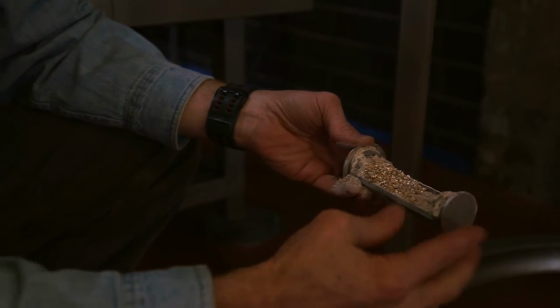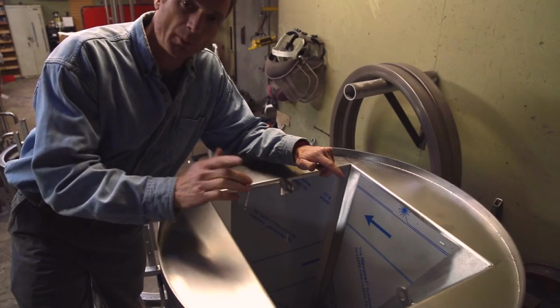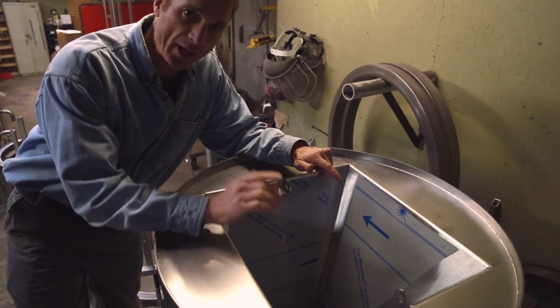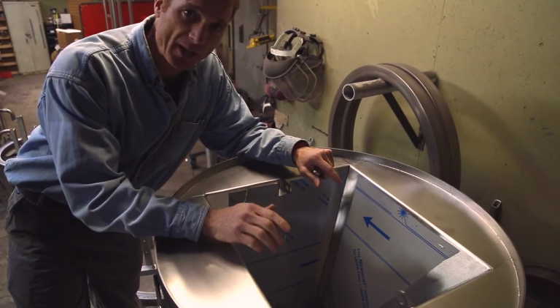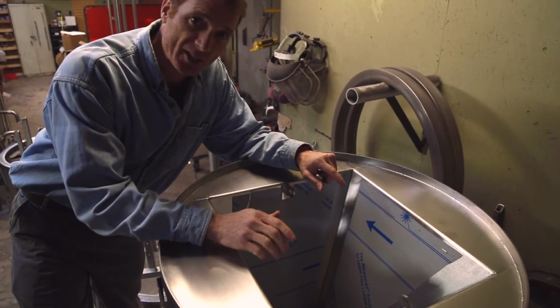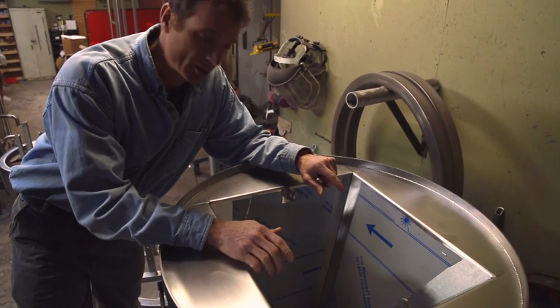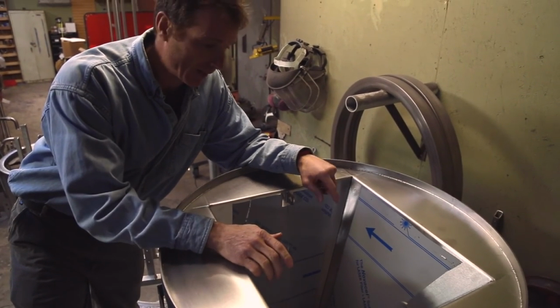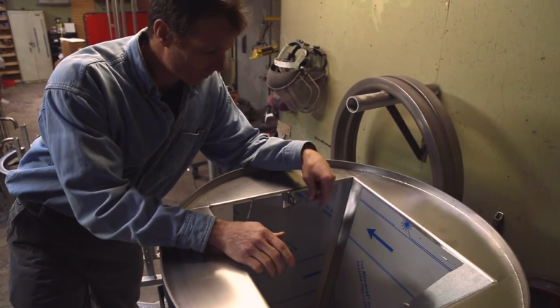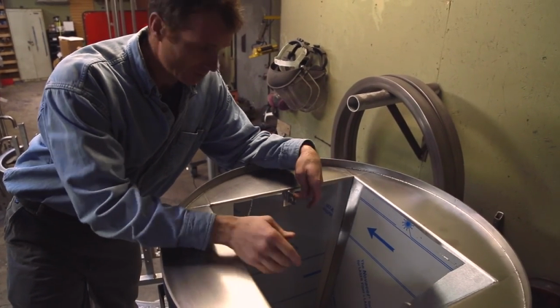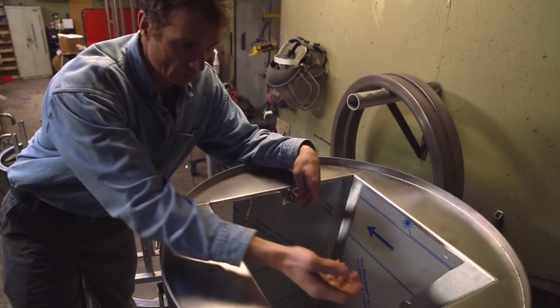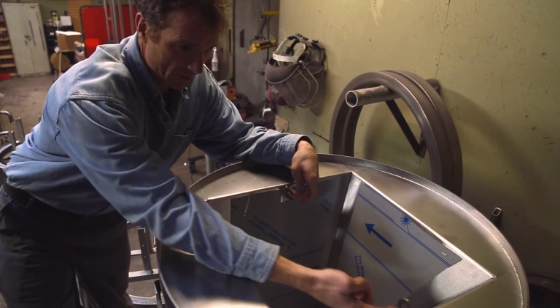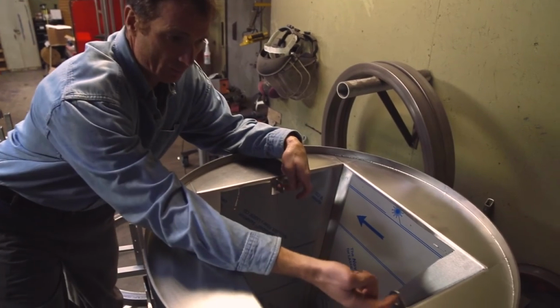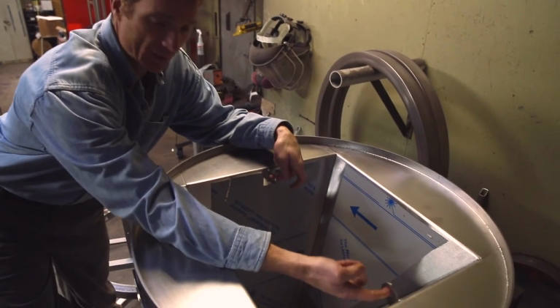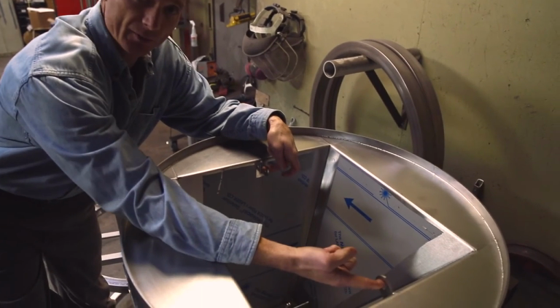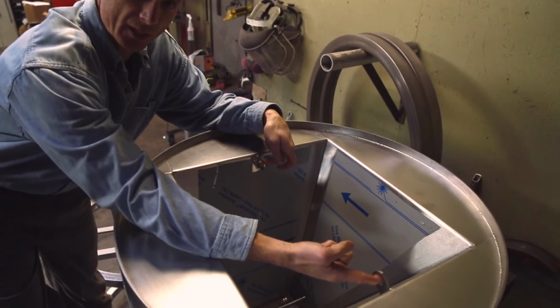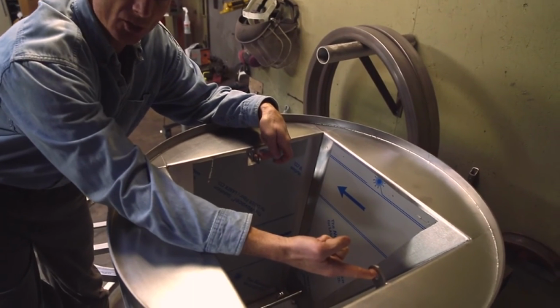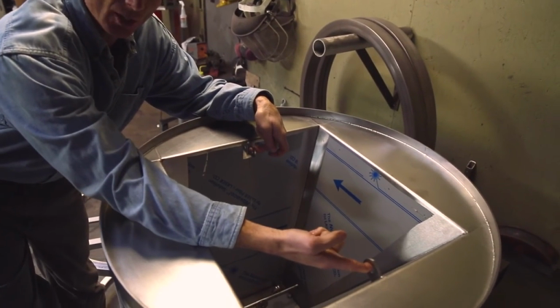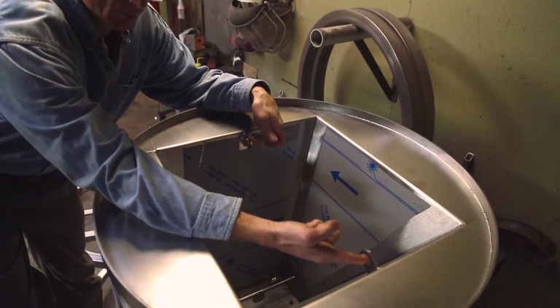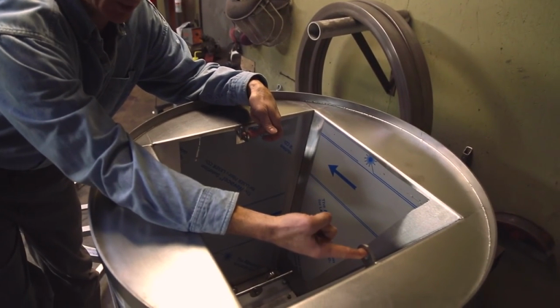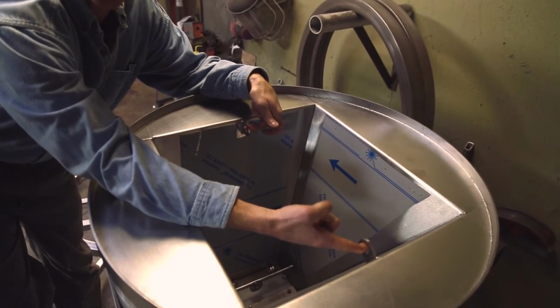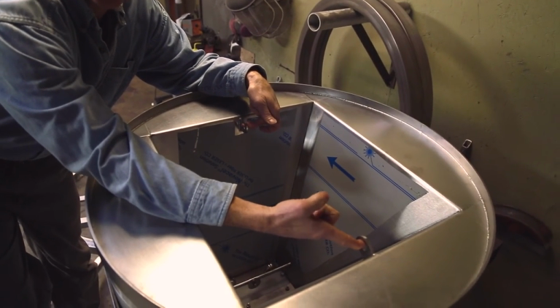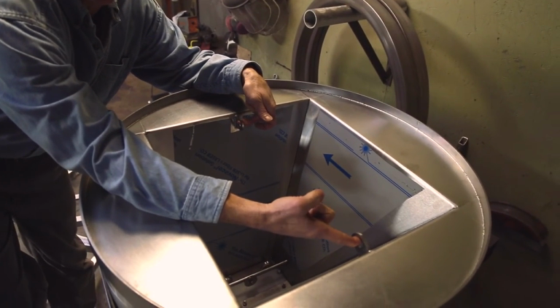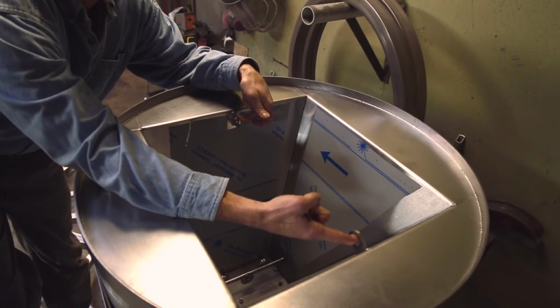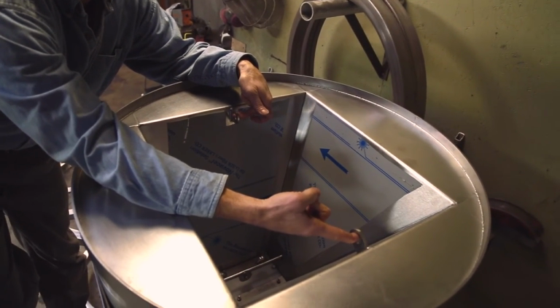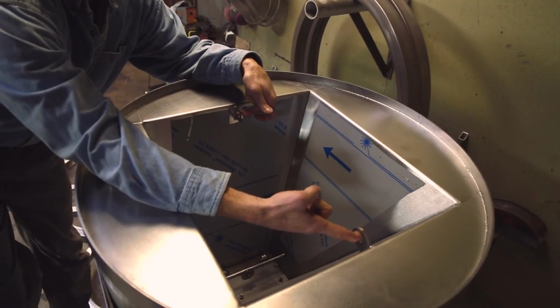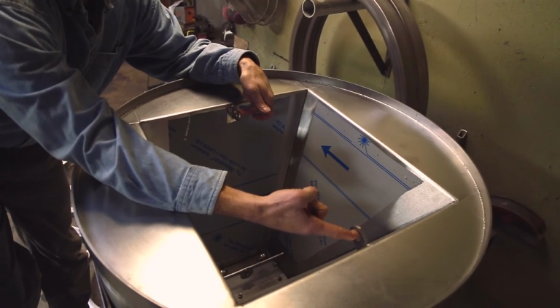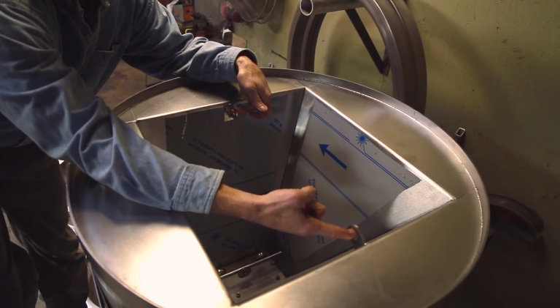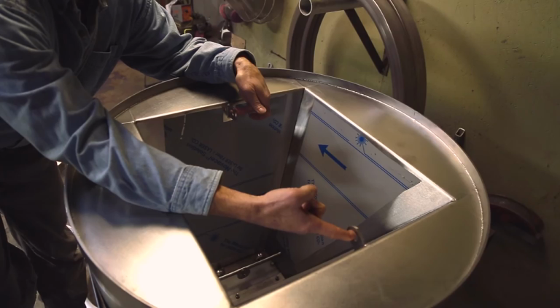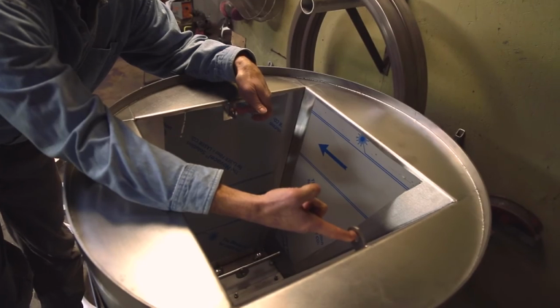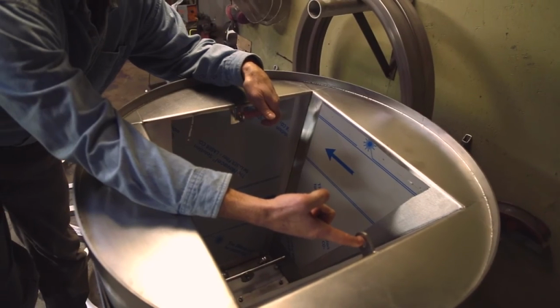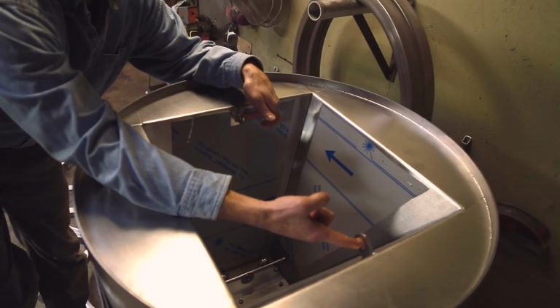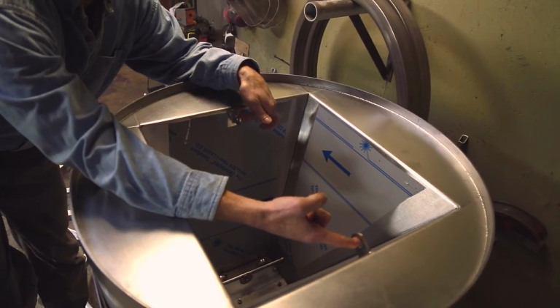The mill weighs about 600 pounds, so we put a pair of lifting ears on it, which makes it super easy to get it on and off the truck and position it around the brewery with a forklift.